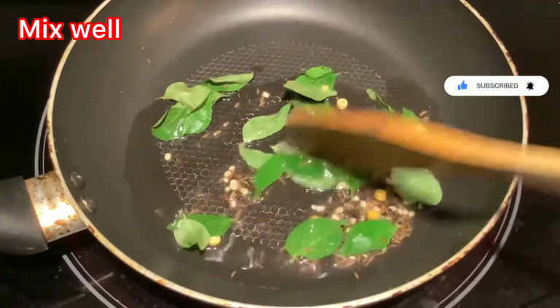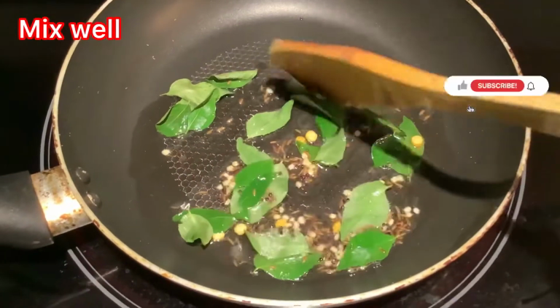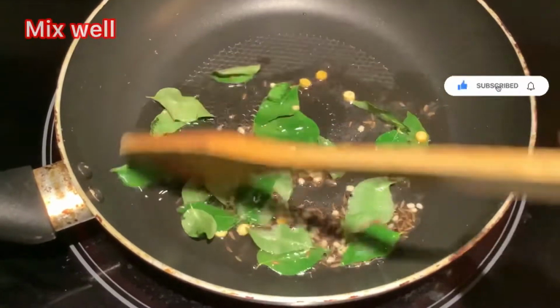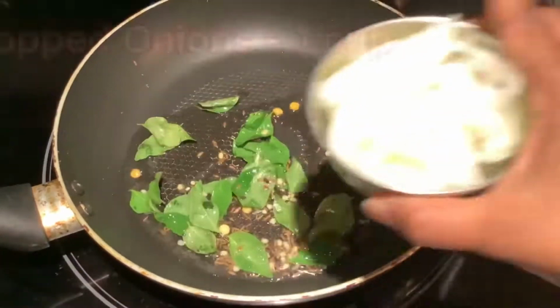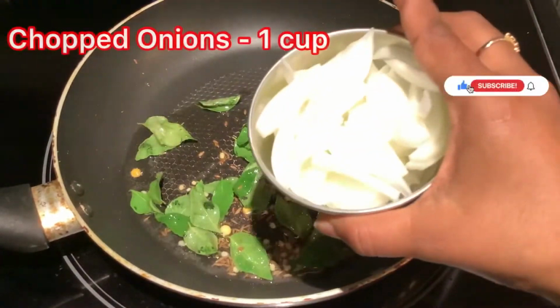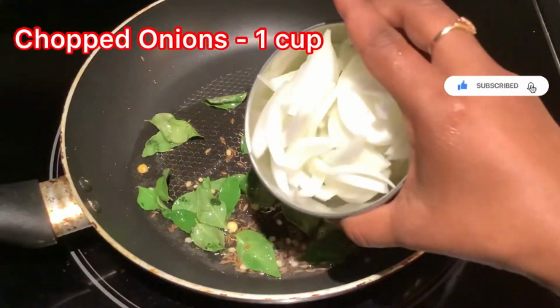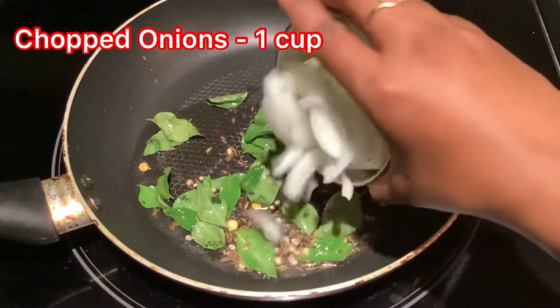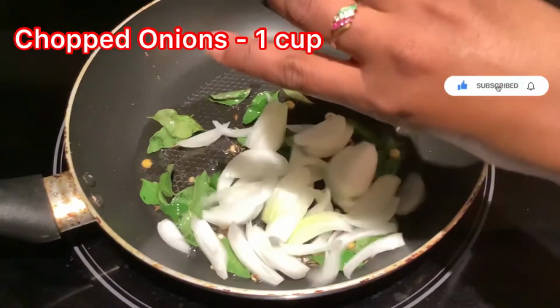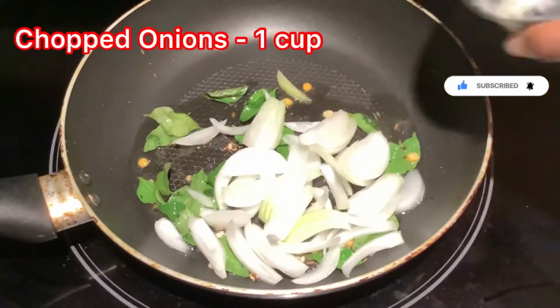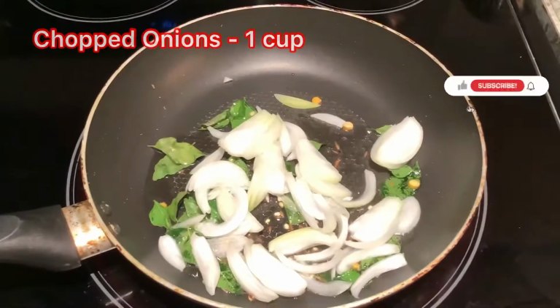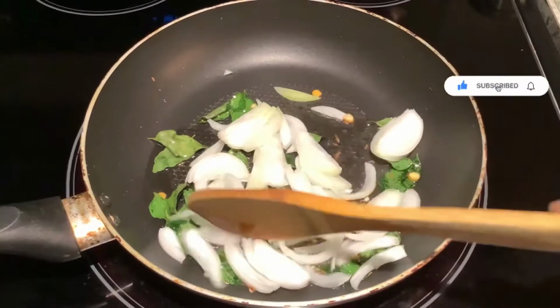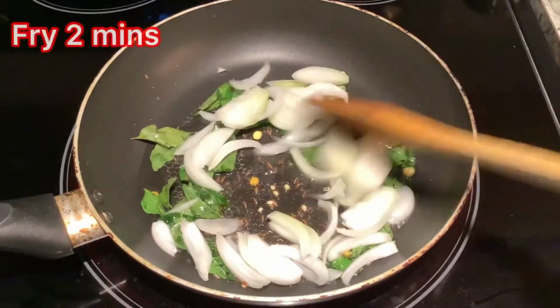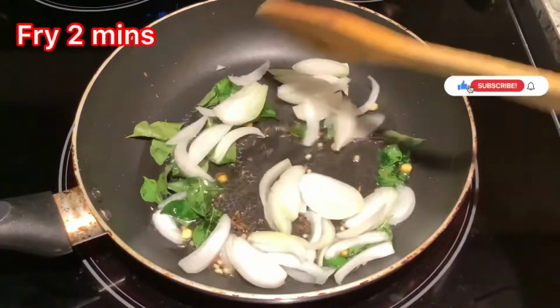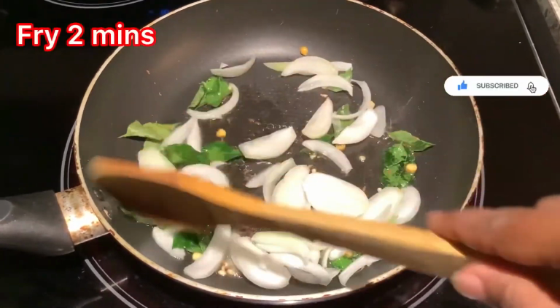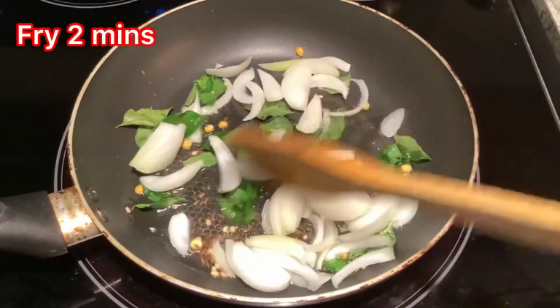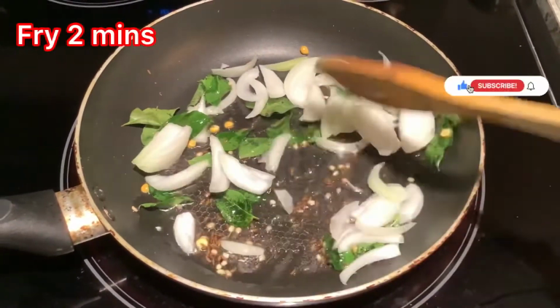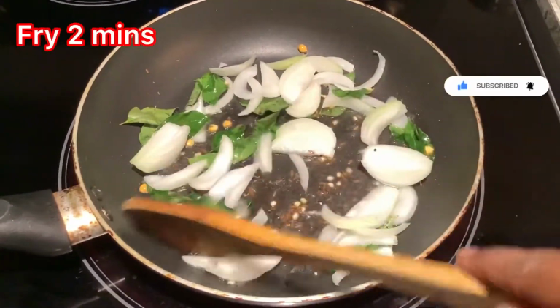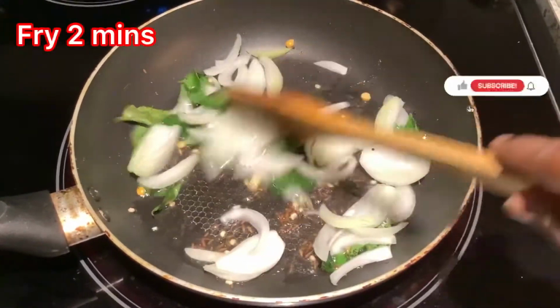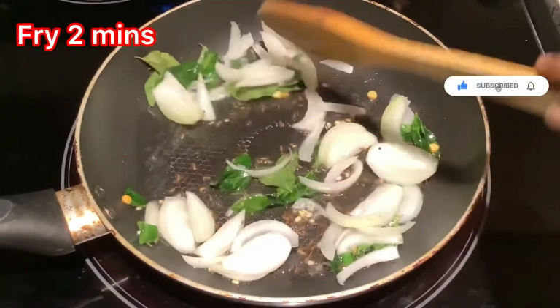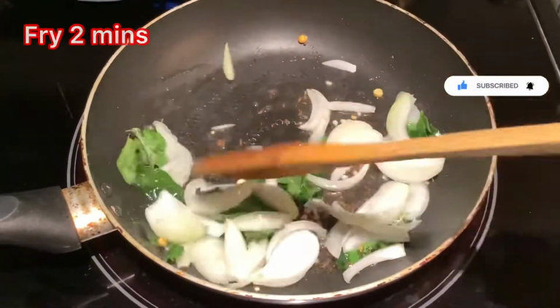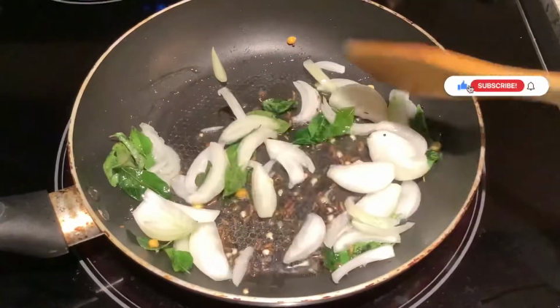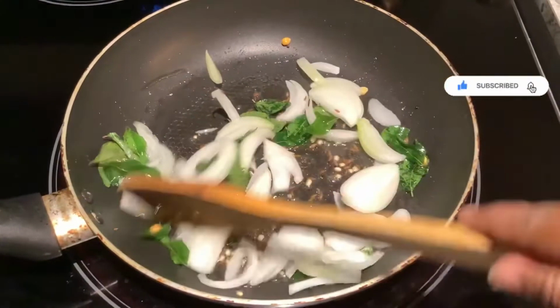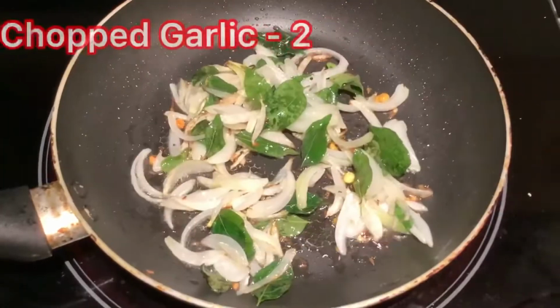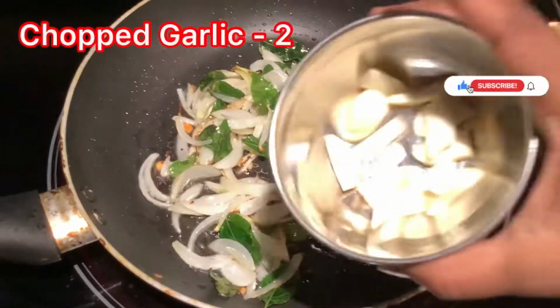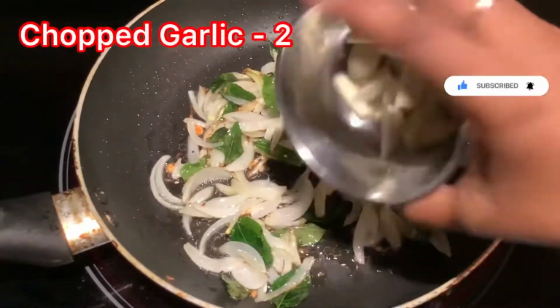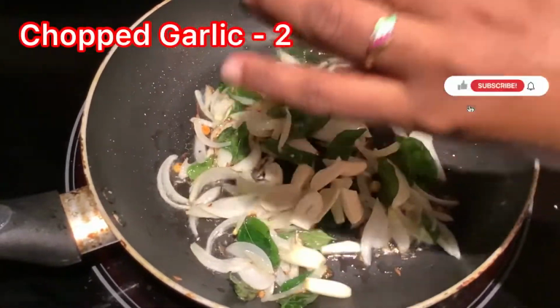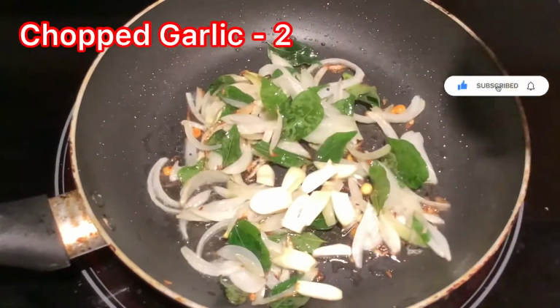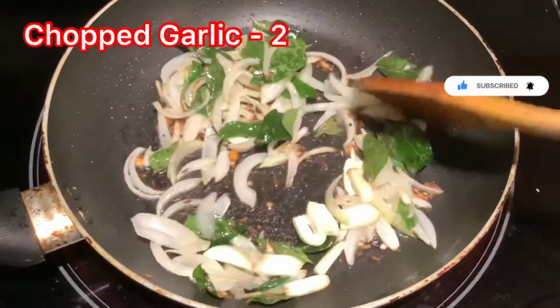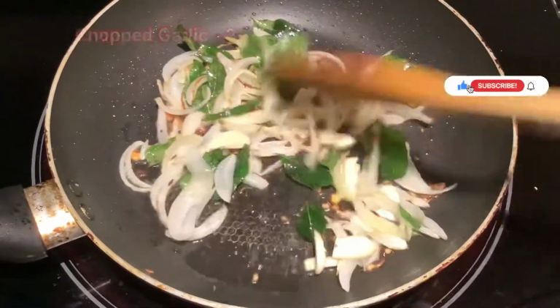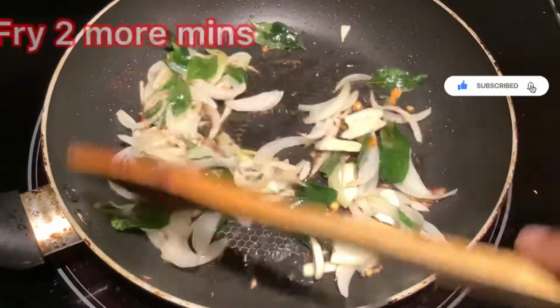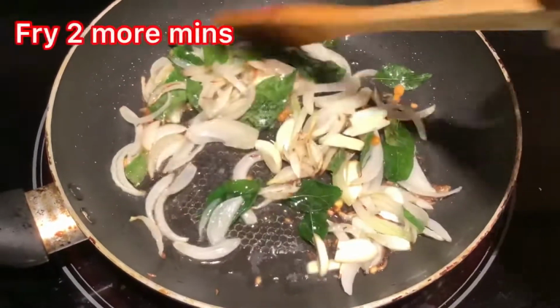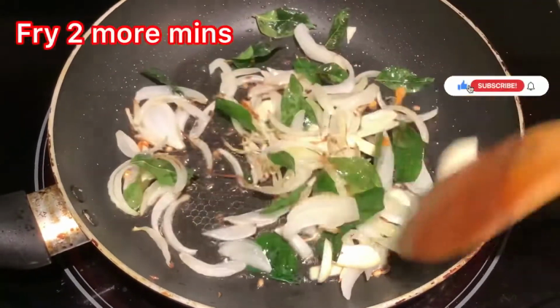One cup chopped onions, for two minutes. Three chopped garlic, for two more minutes.